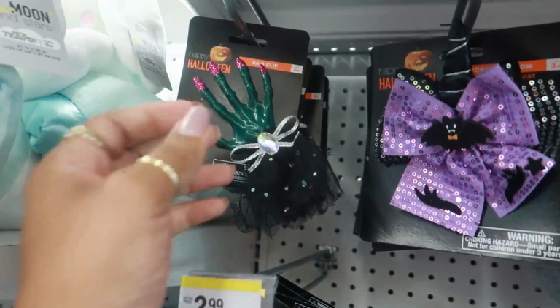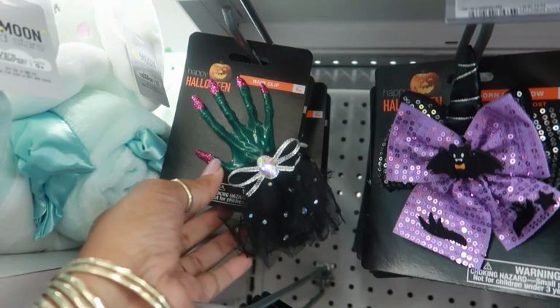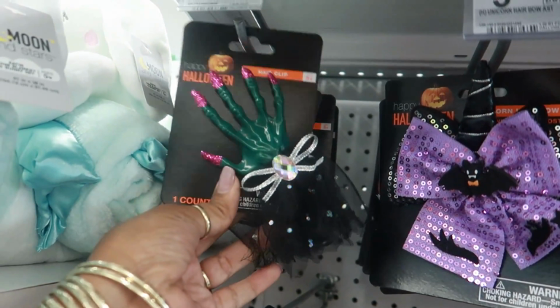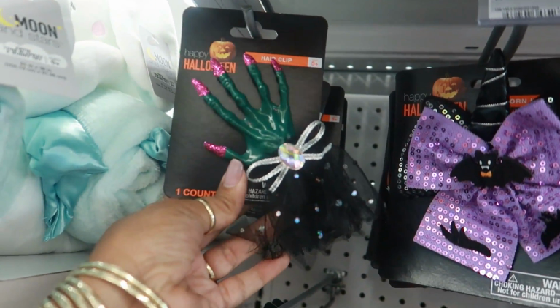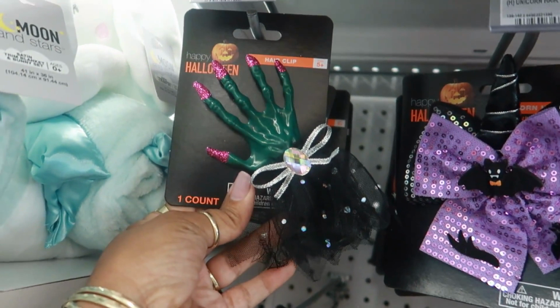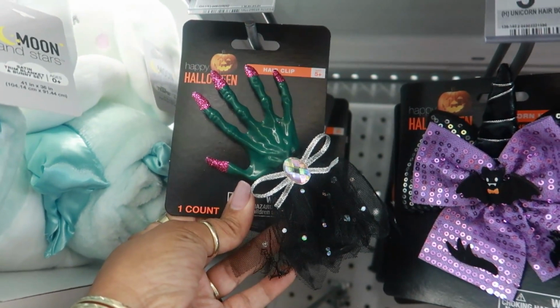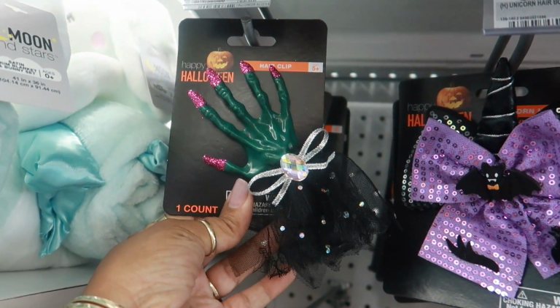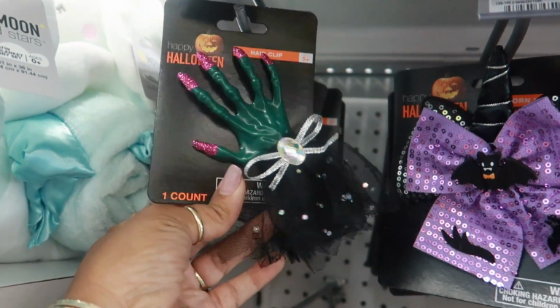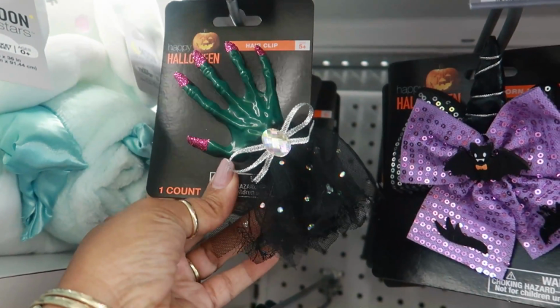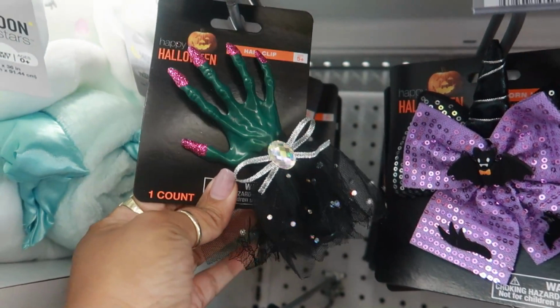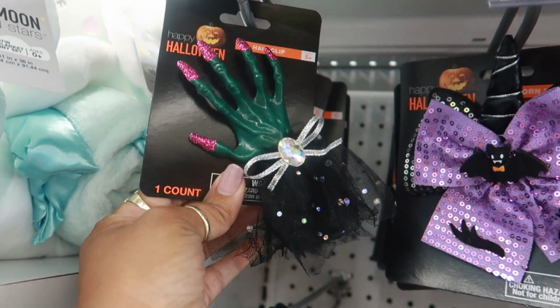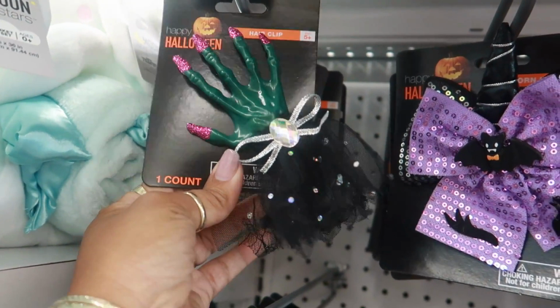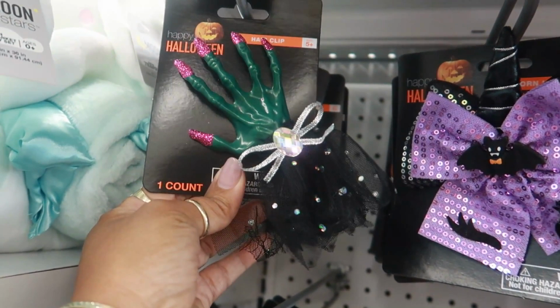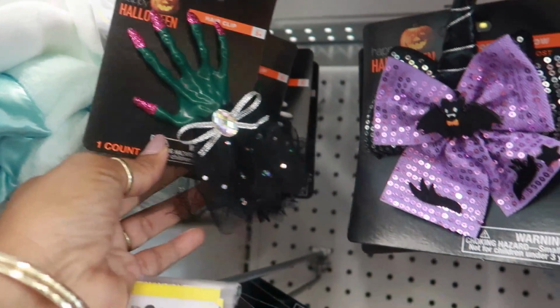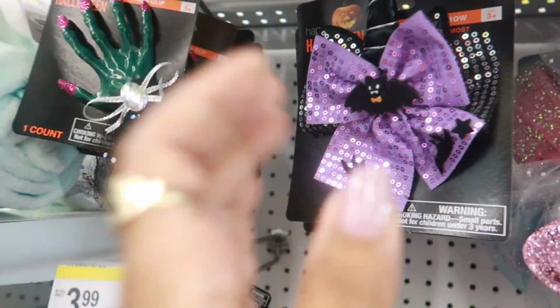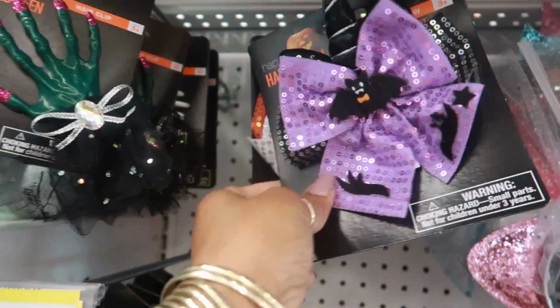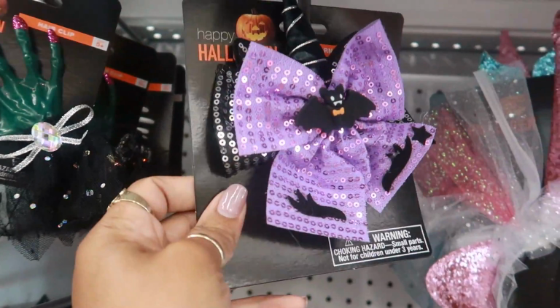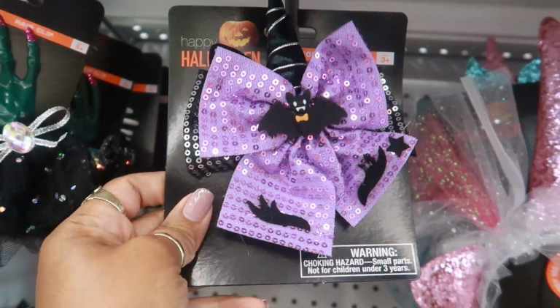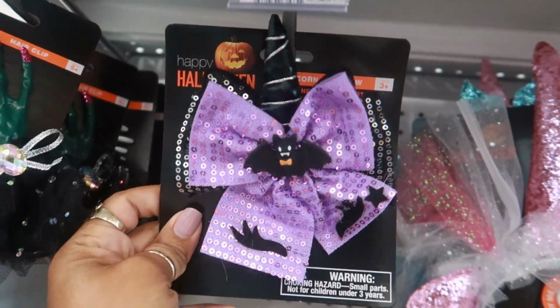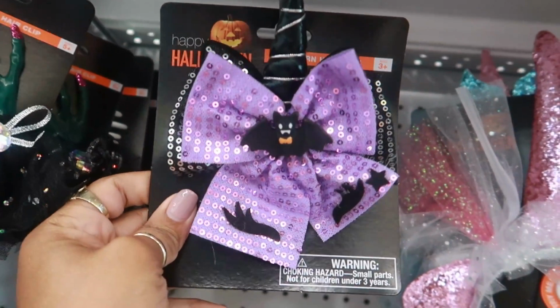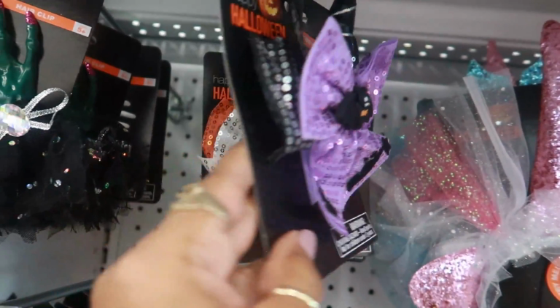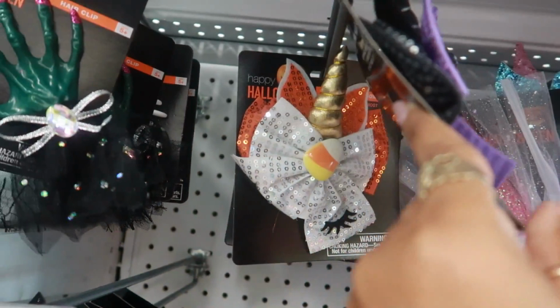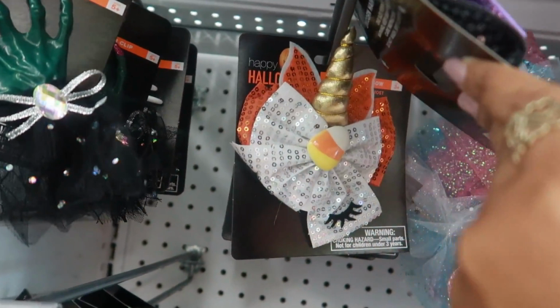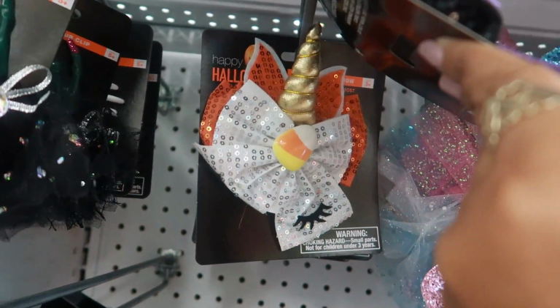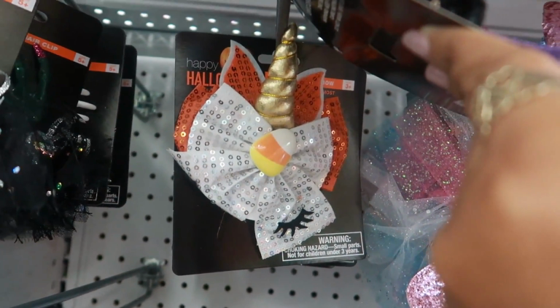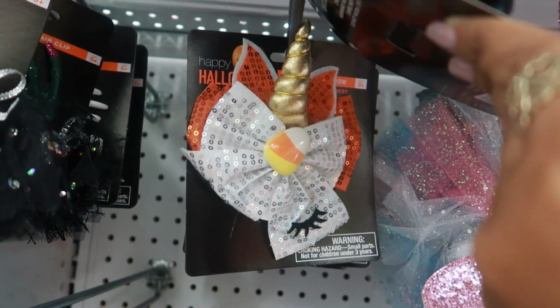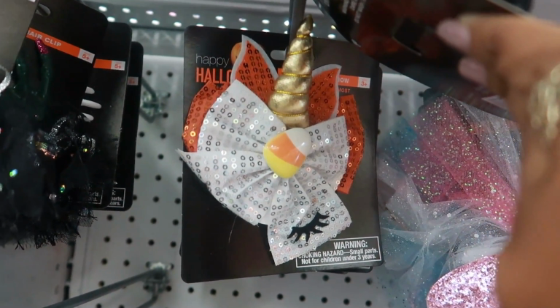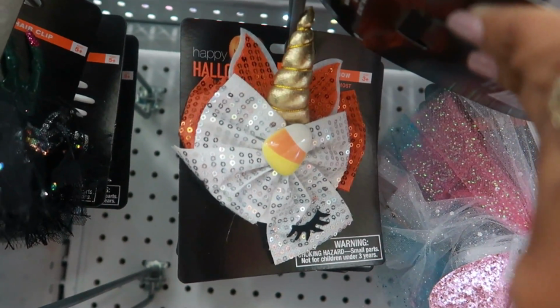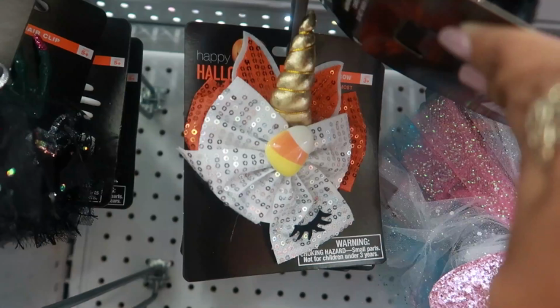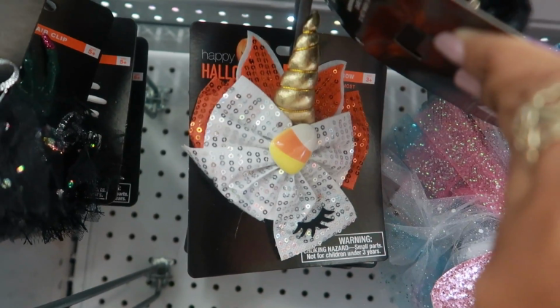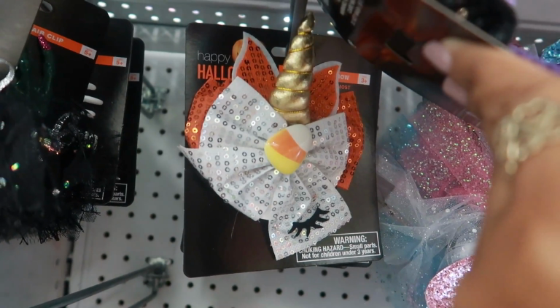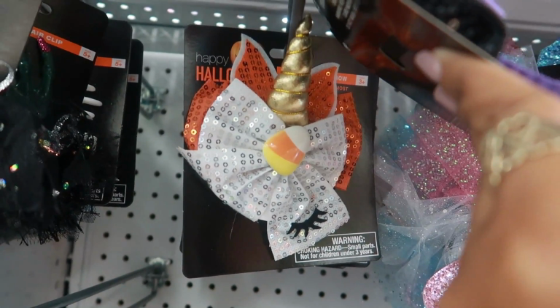Oh, is that a hair clip? Yep — that's cute! $3.99. It's not exactly cute but you know what I mean. And this one is a little witch's hat. Oh yeah, I like that one — the candy corn with the unicorn horn.